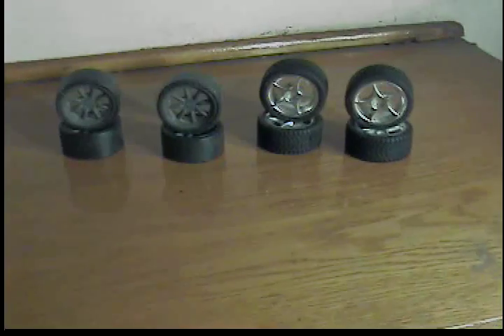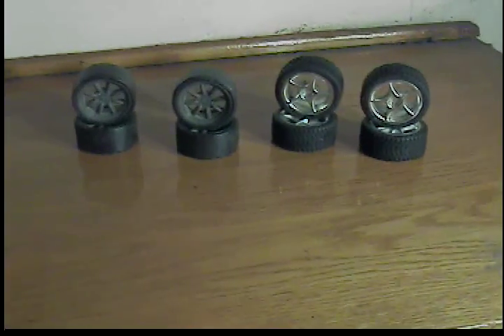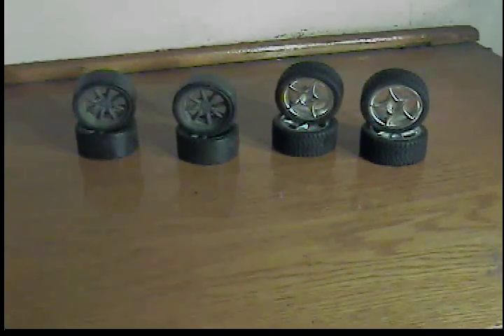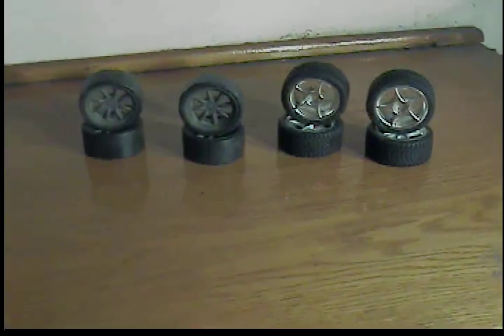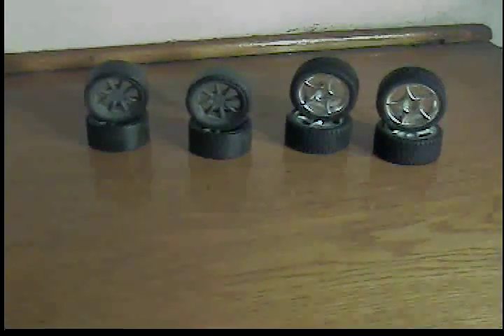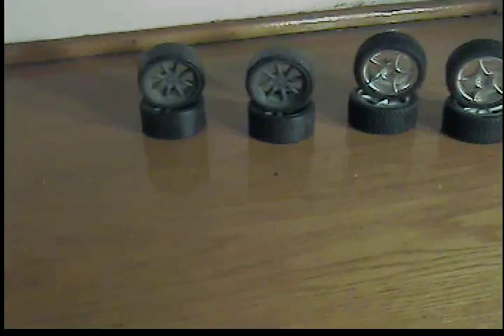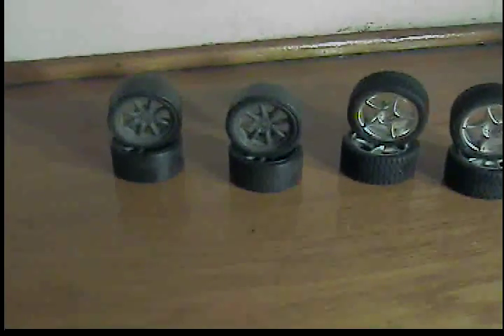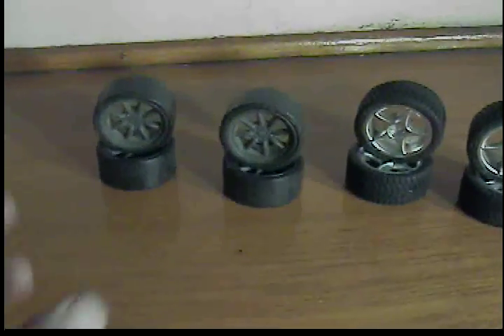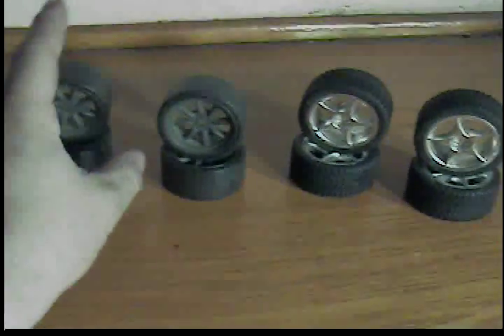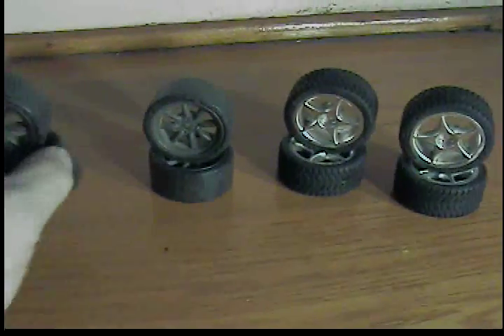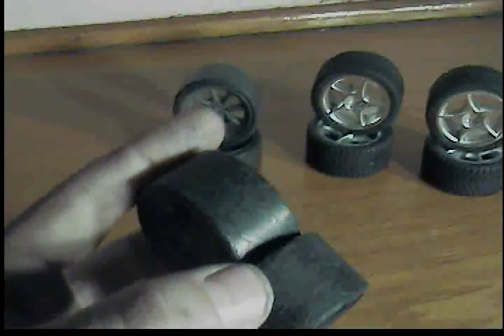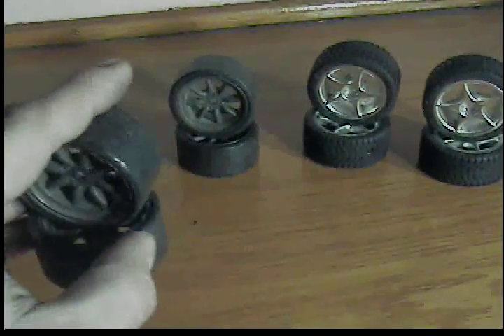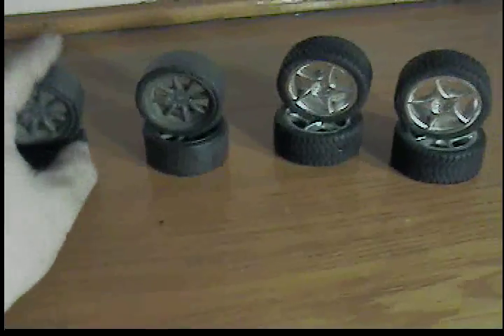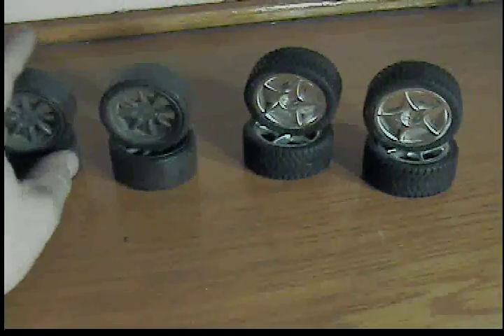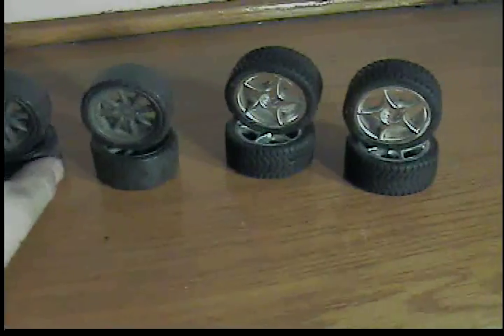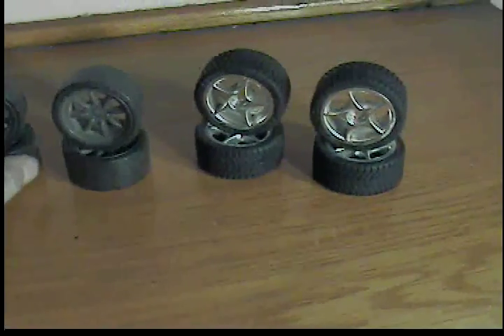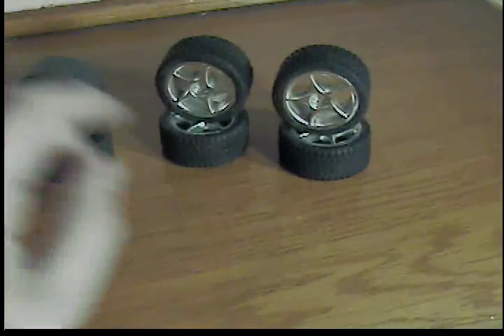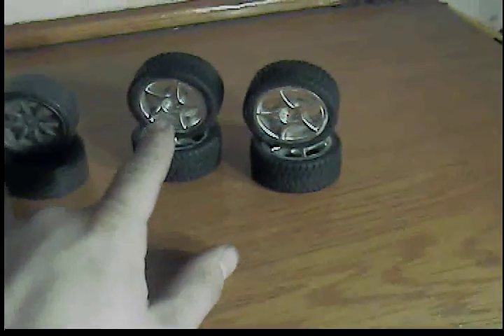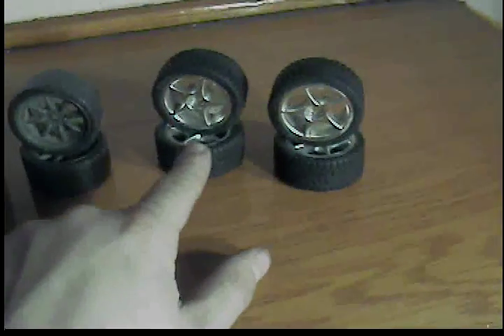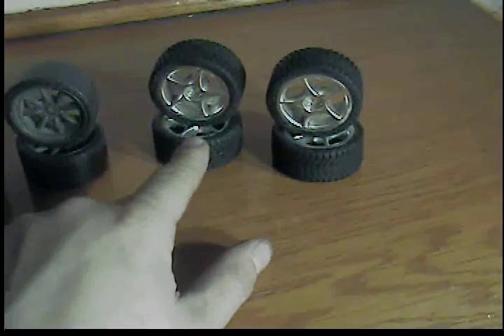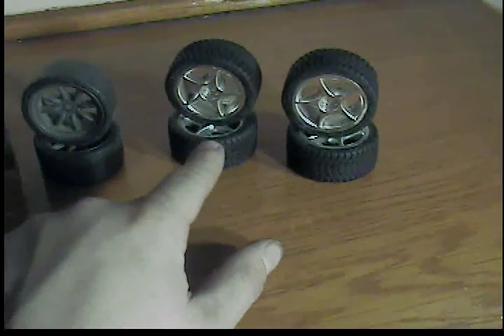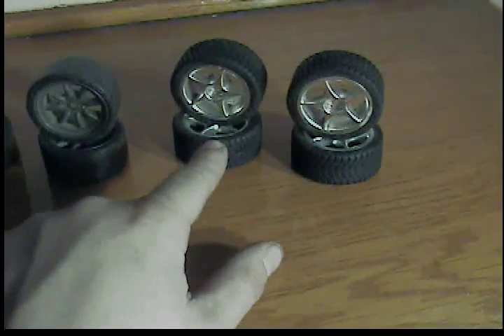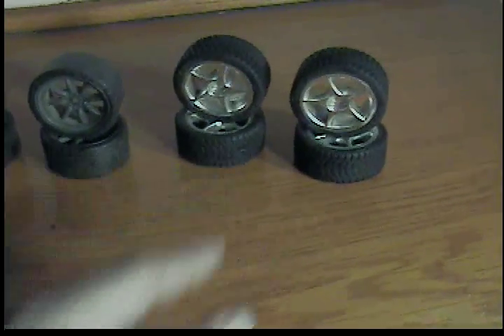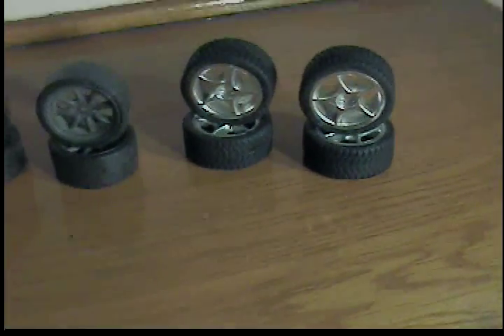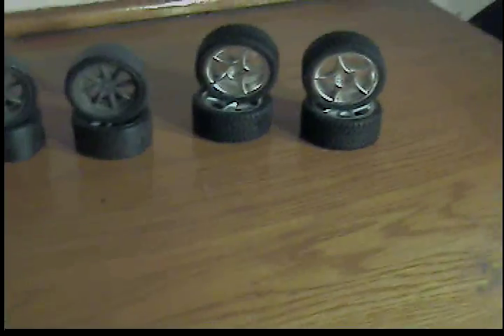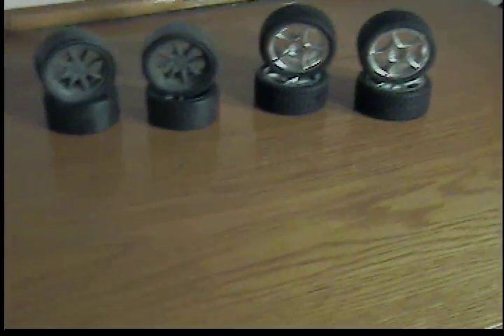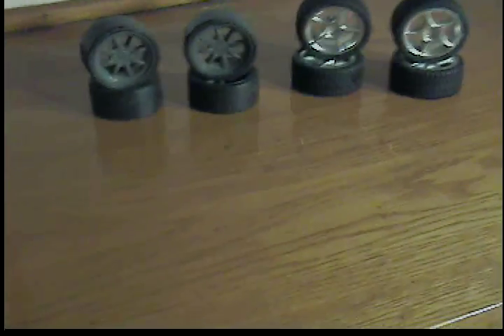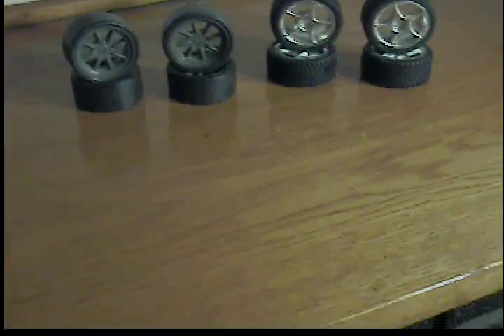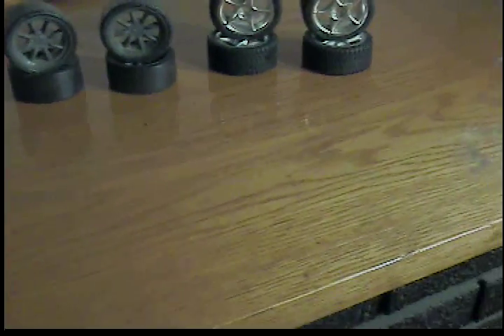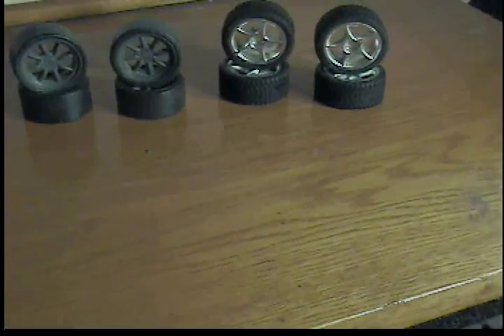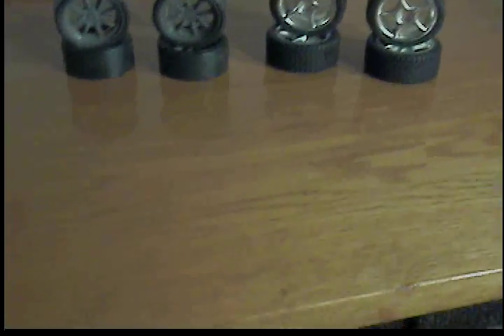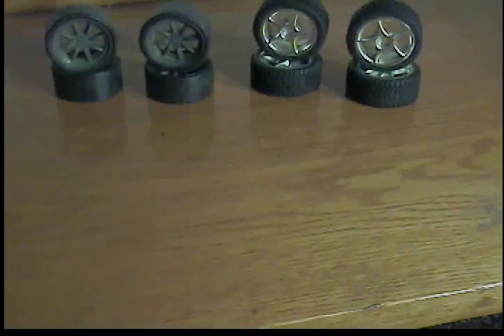Alright everybody, these are my T-Dress tires that came with the car, and the HPI Mini 5 Star that I got off eBay. You've seen those already.